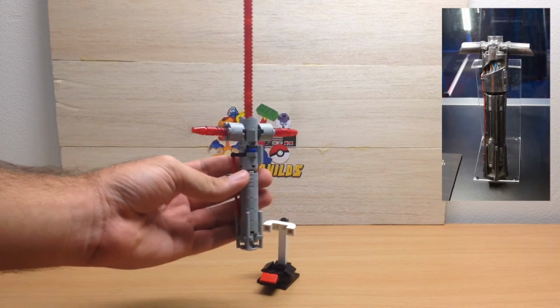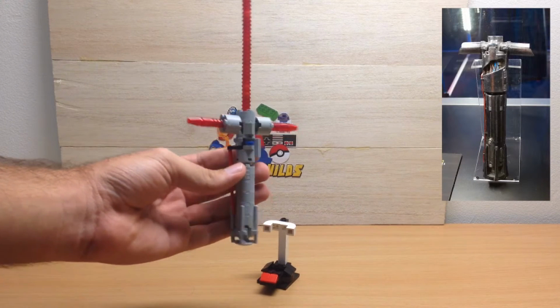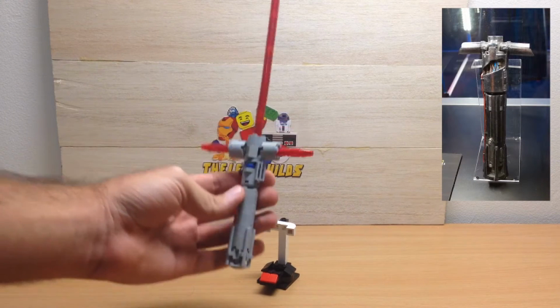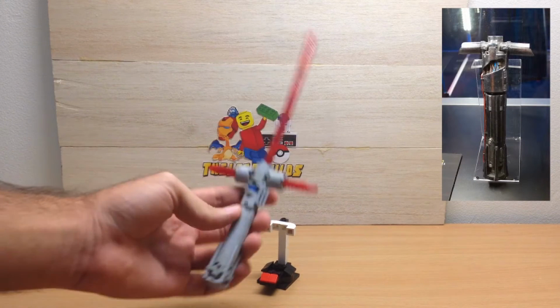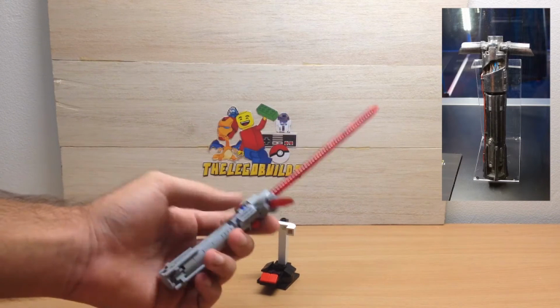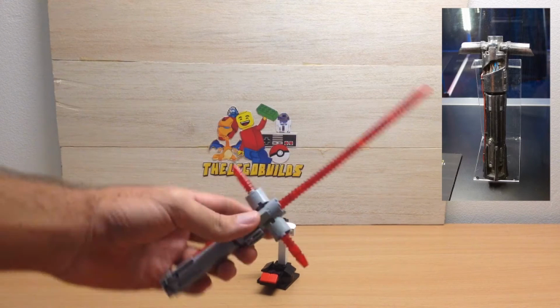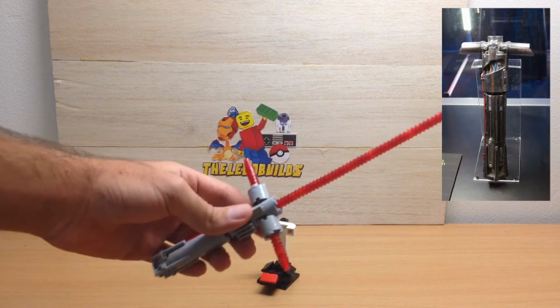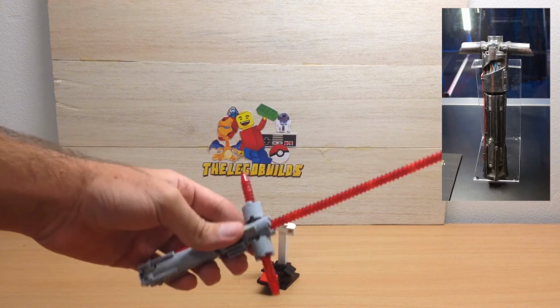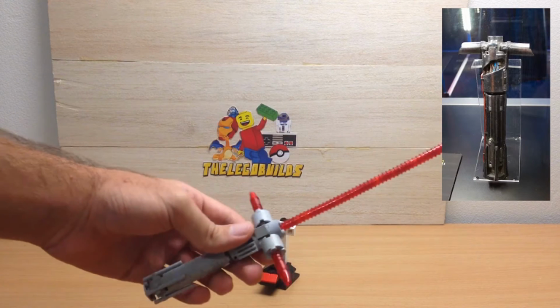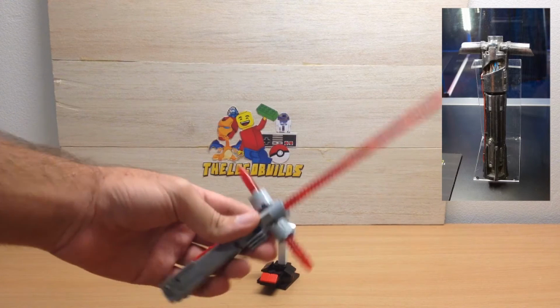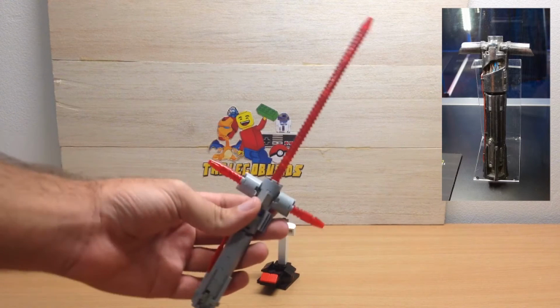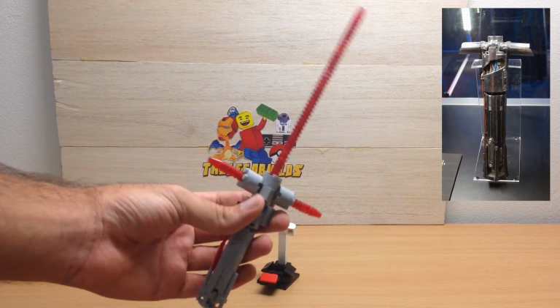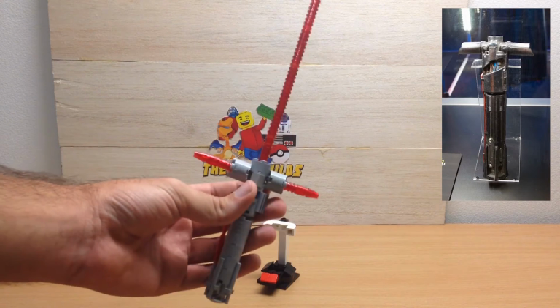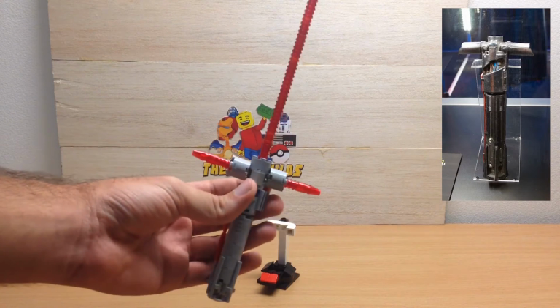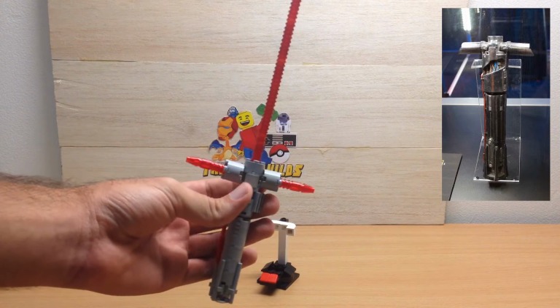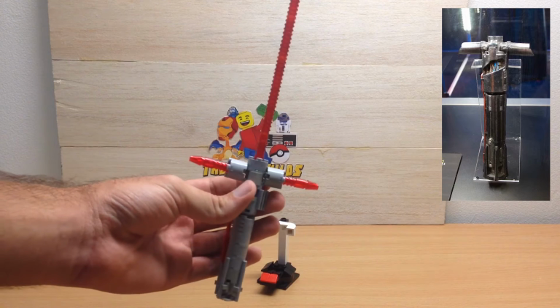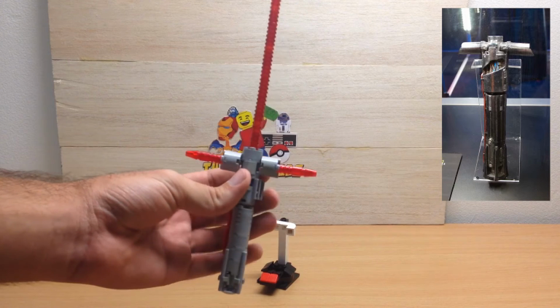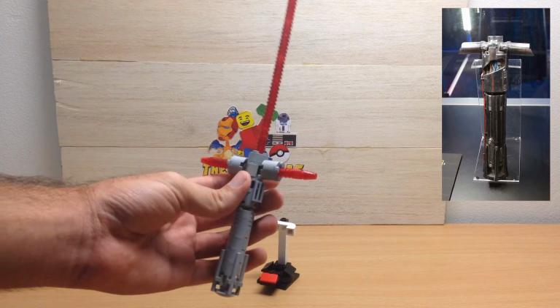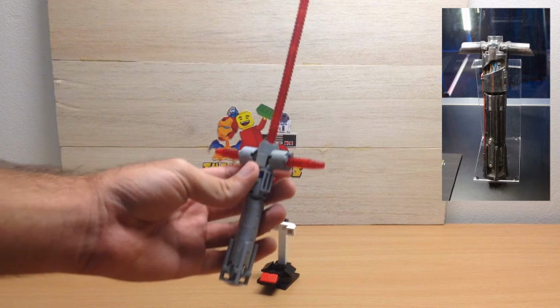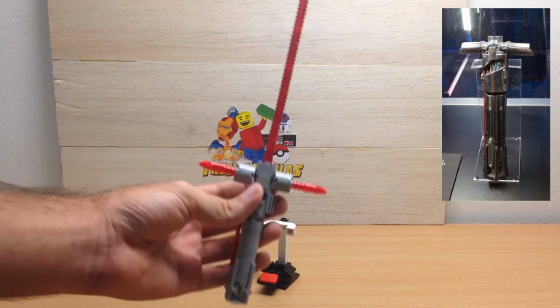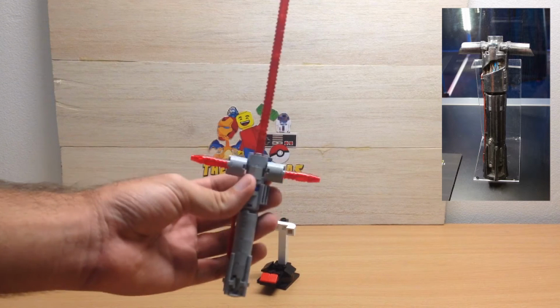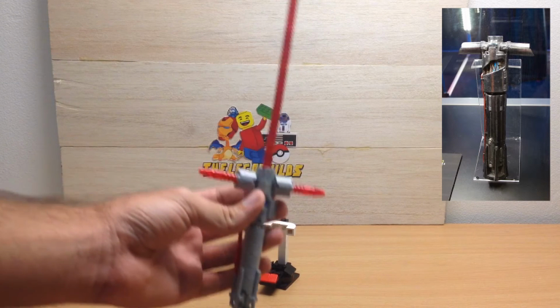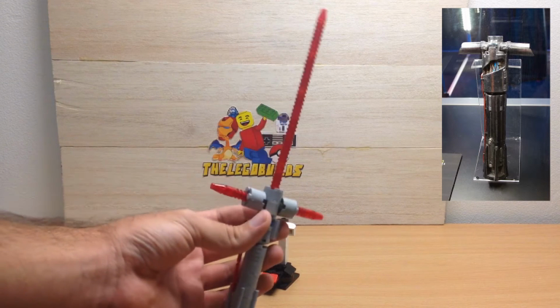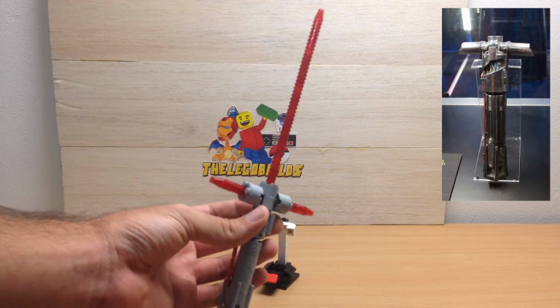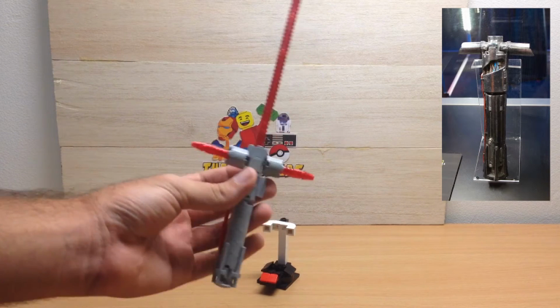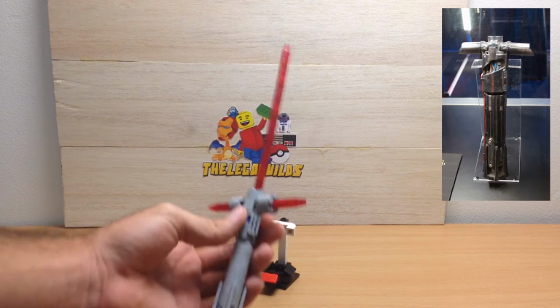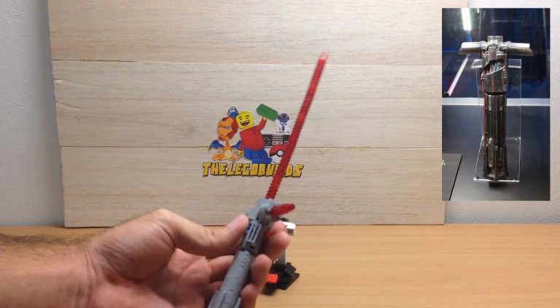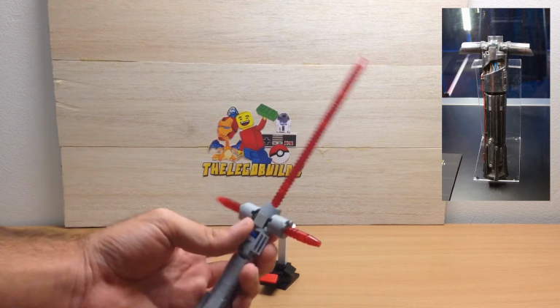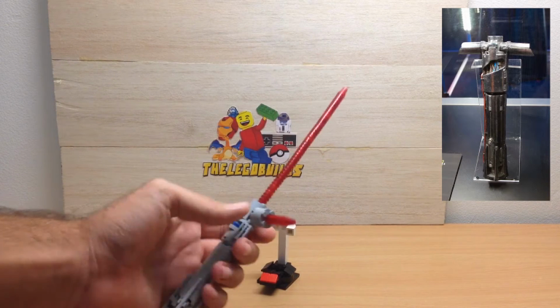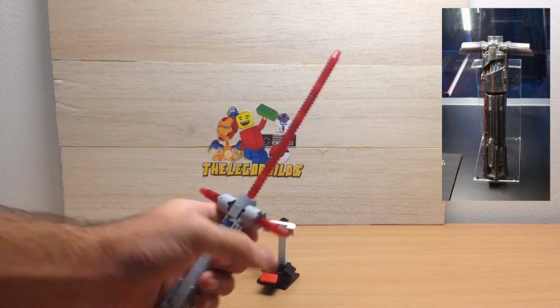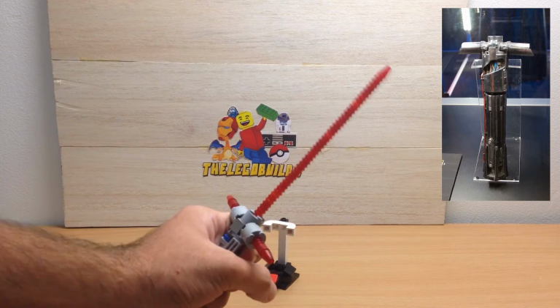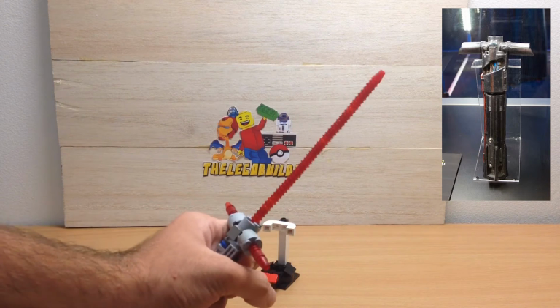Now, because he's on the dark side, he's obviously got the red blades — he's got three. His lightsaber is iconic for having the three blades, making it look like an old style sword.